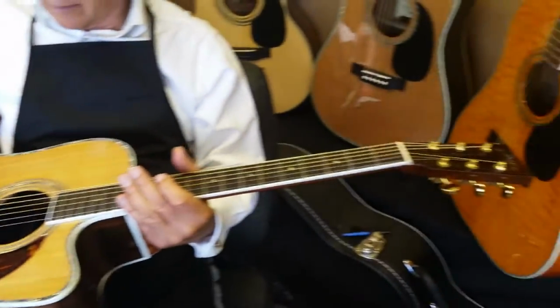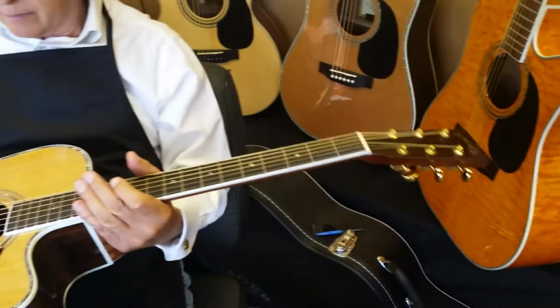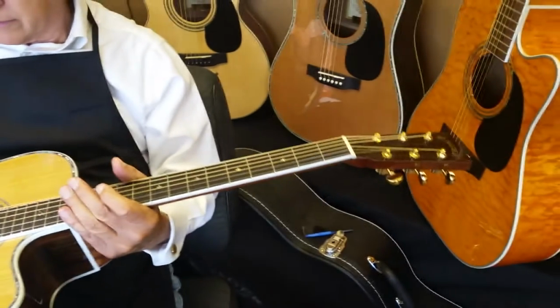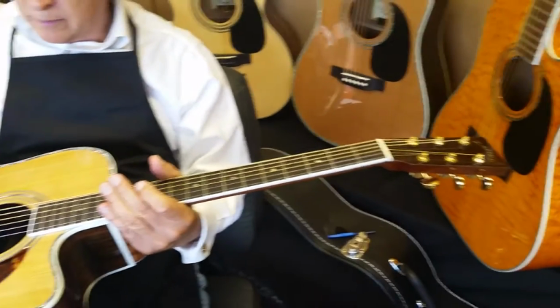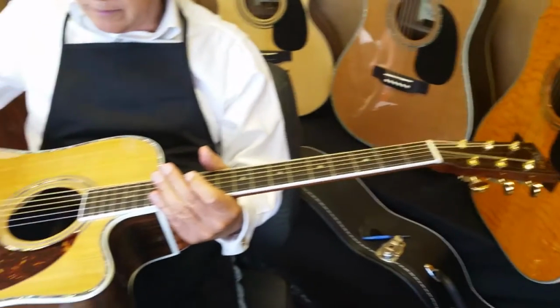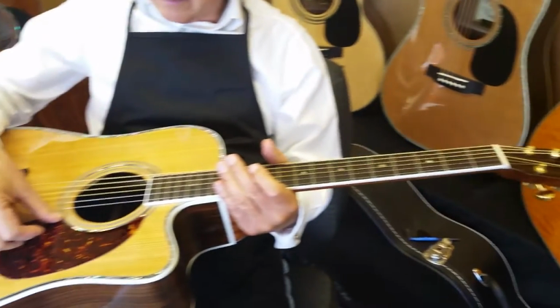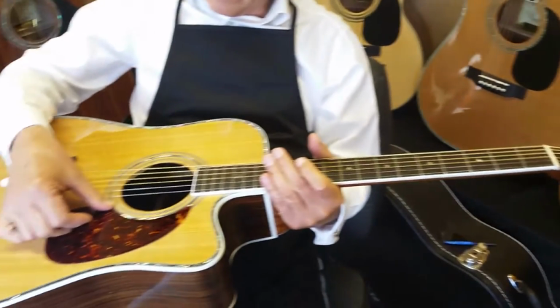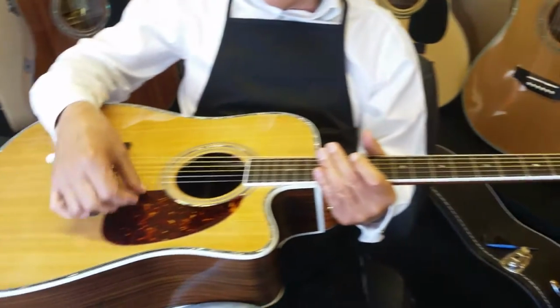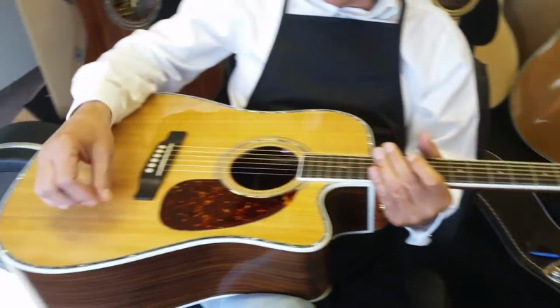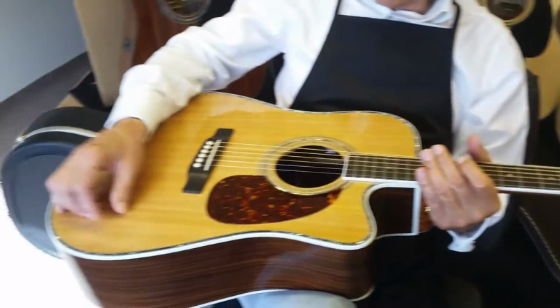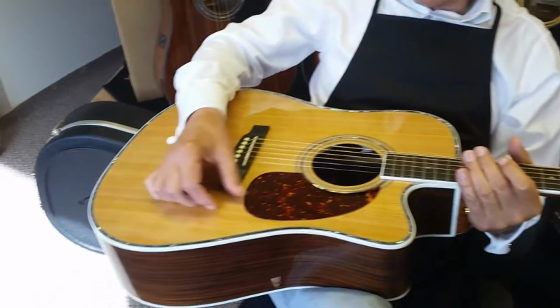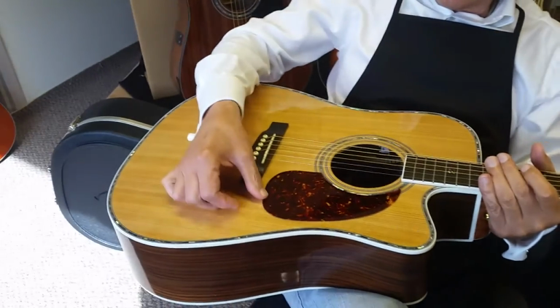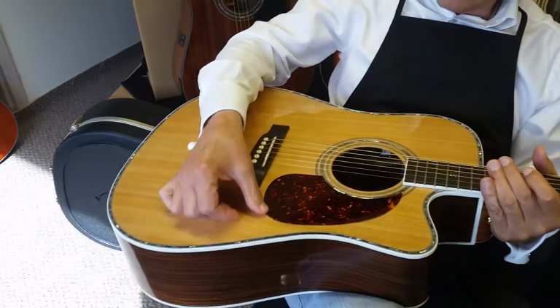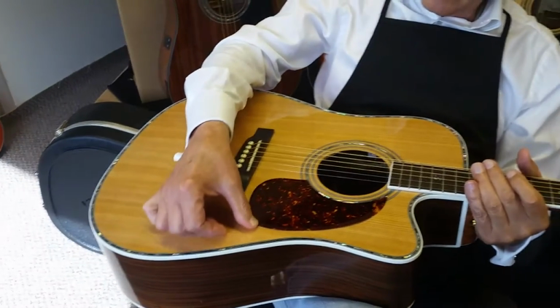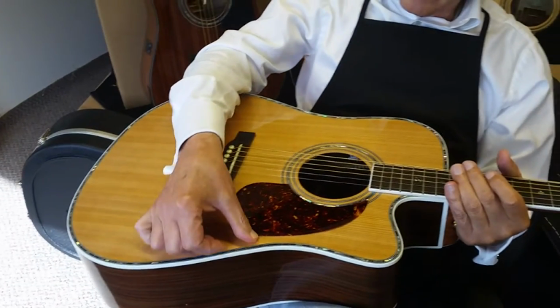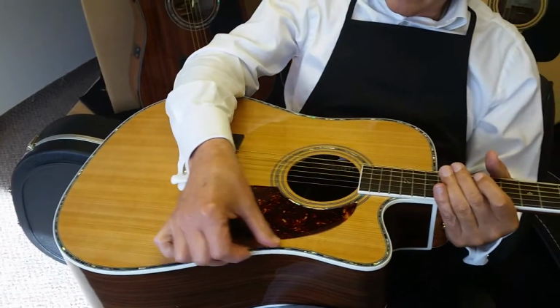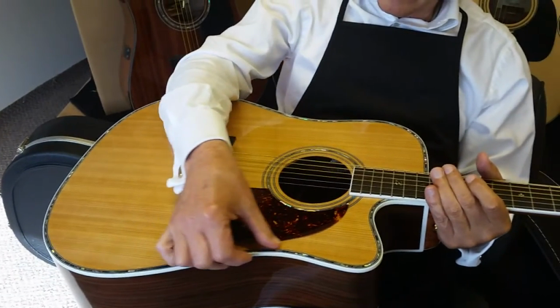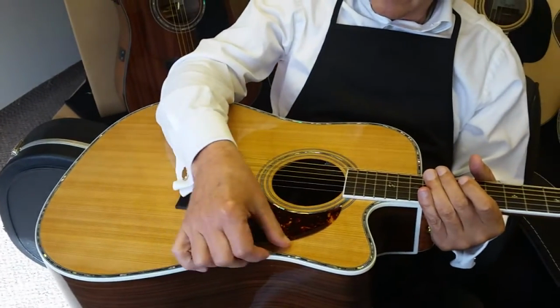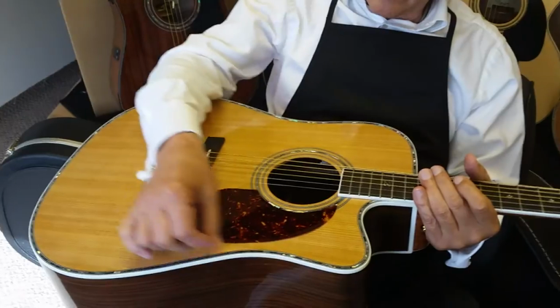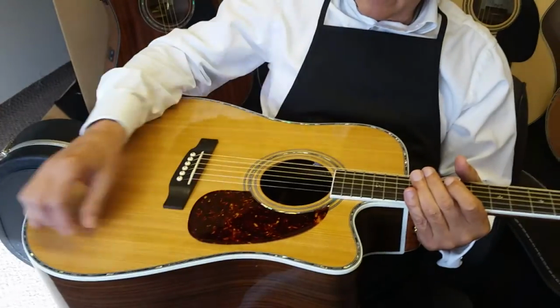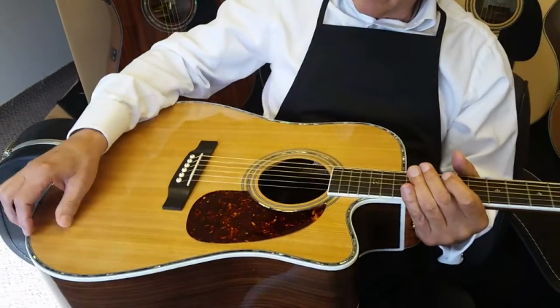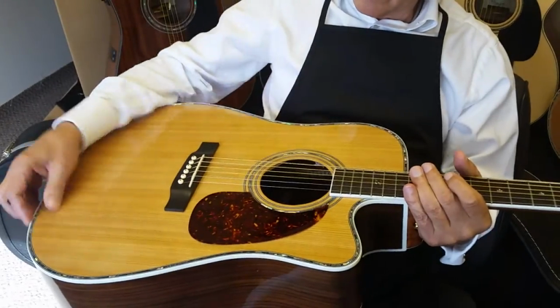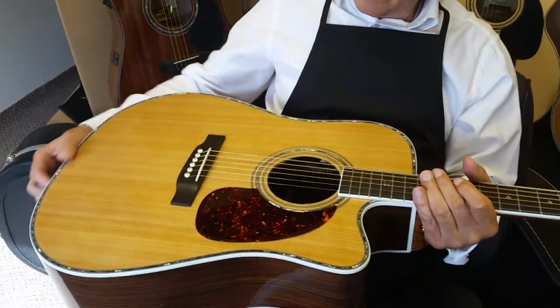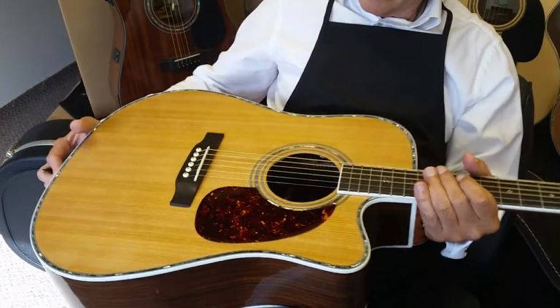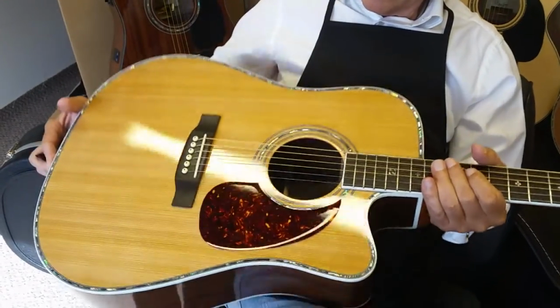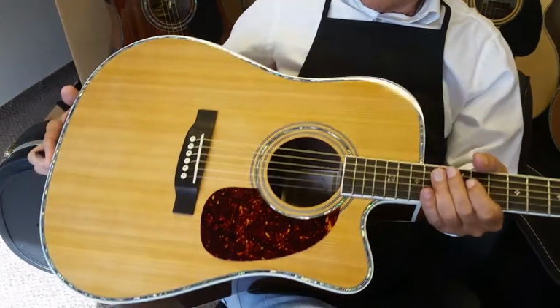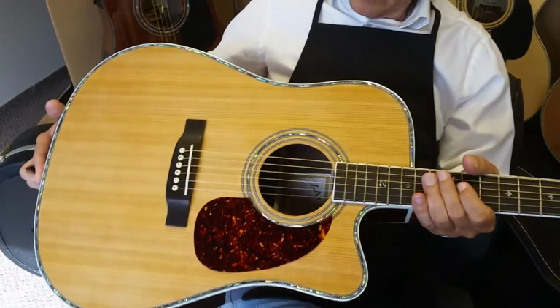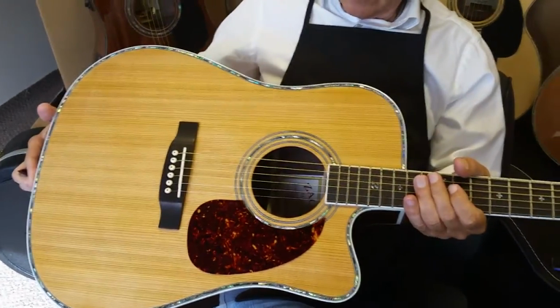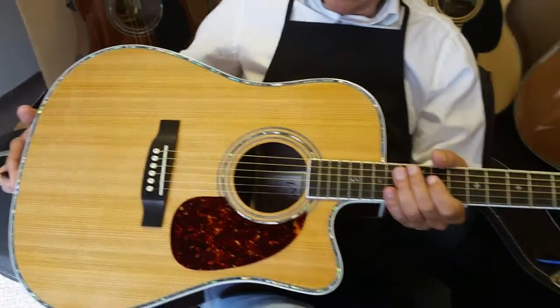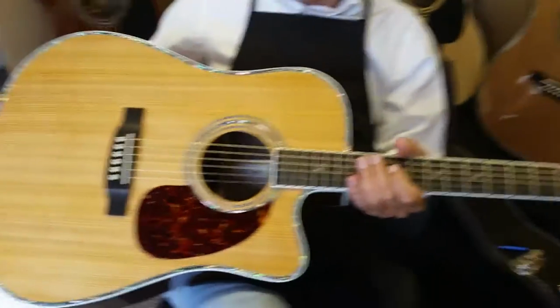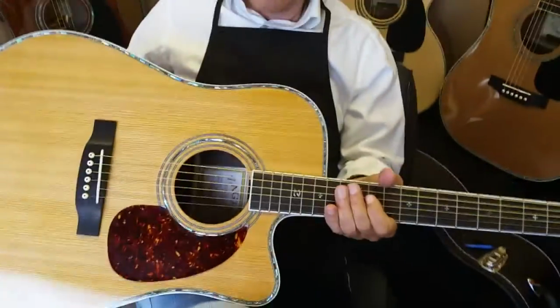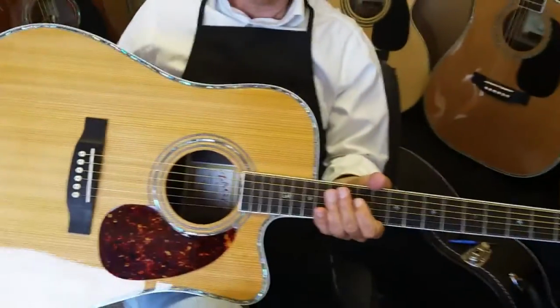So yeah, this is the new guitar. We're going to continue making videos like this — we're probably going to do the 900 next. So get ready for that video, folks. Talk to you then.